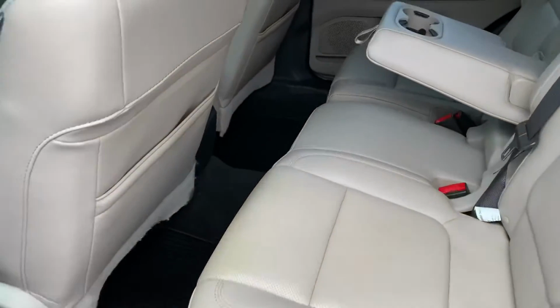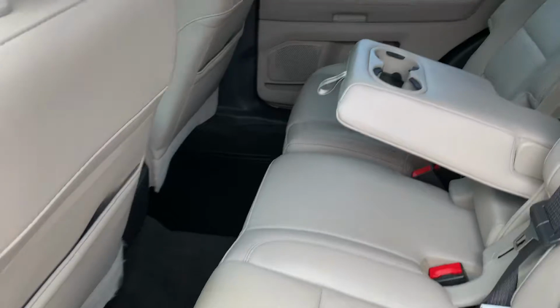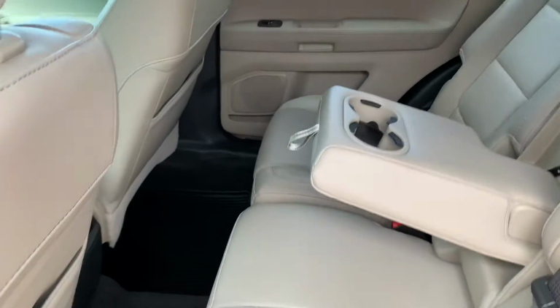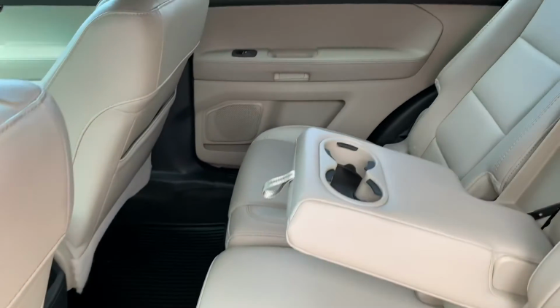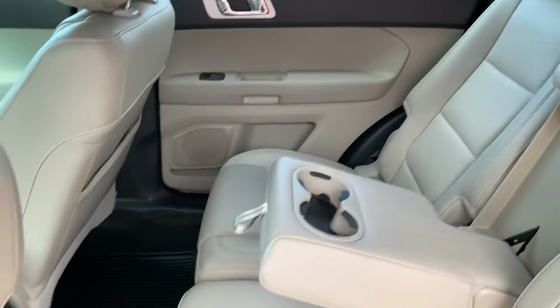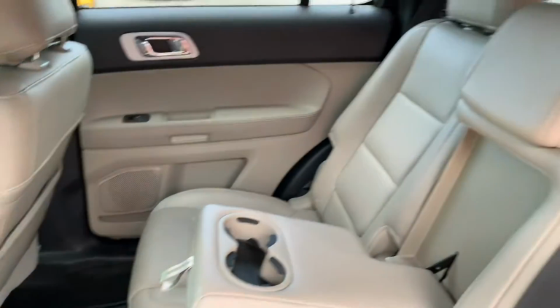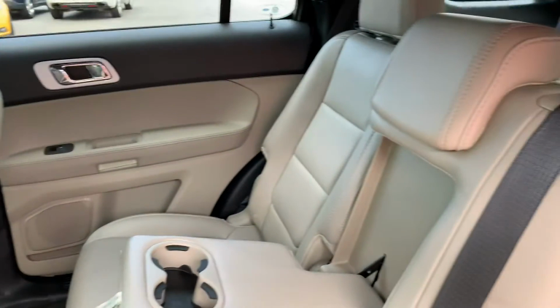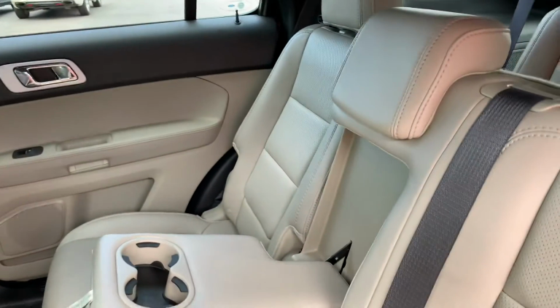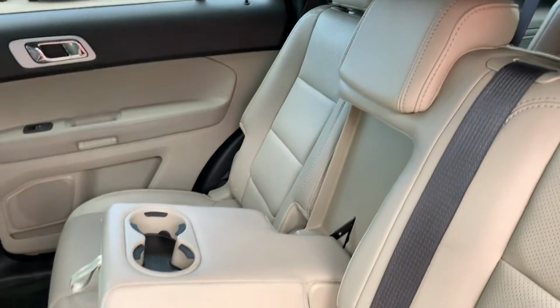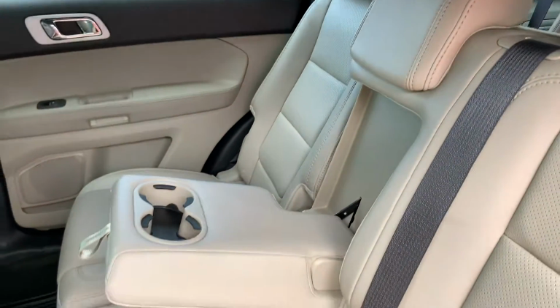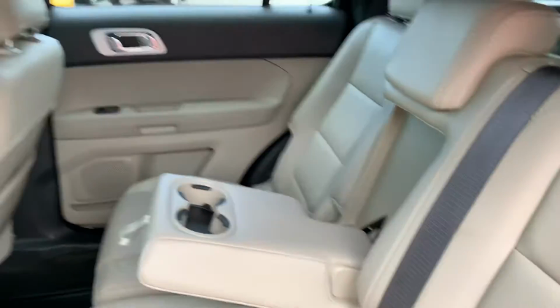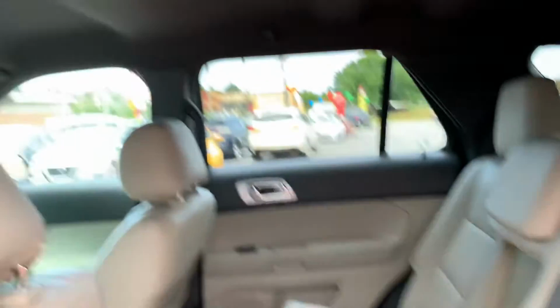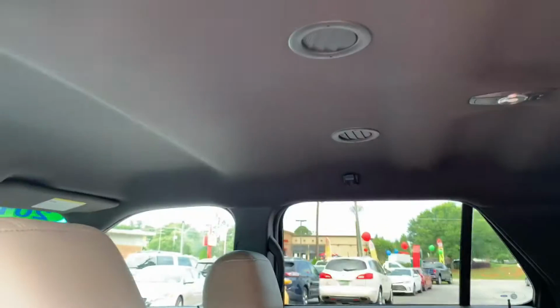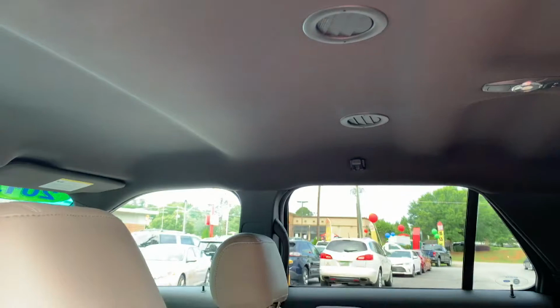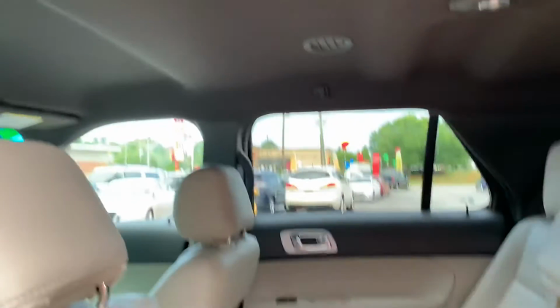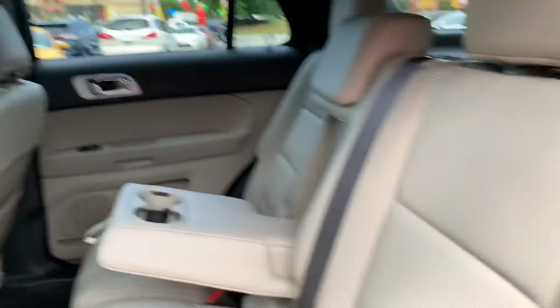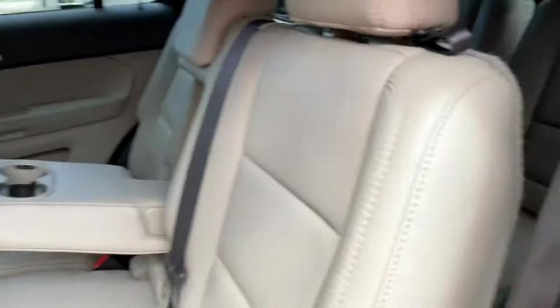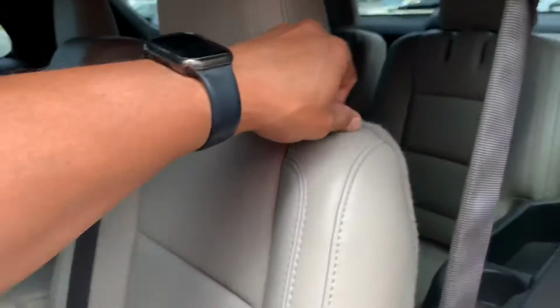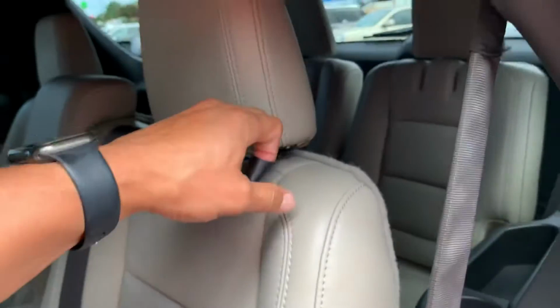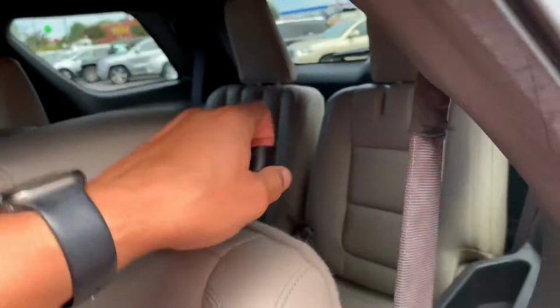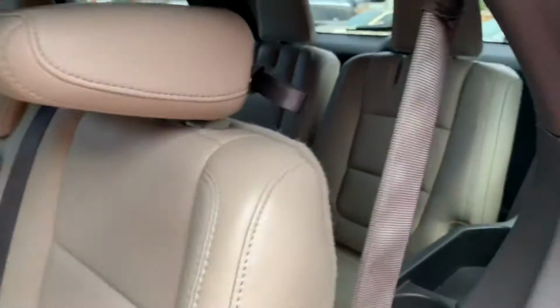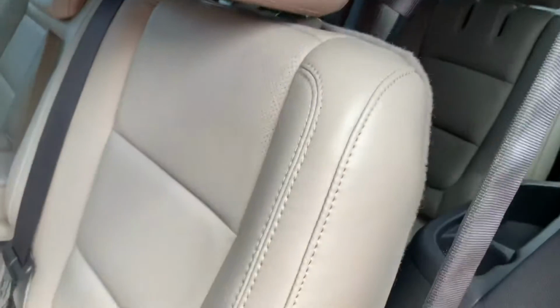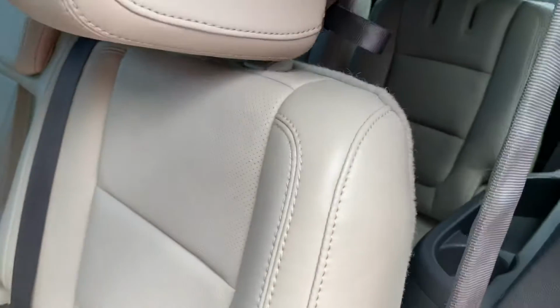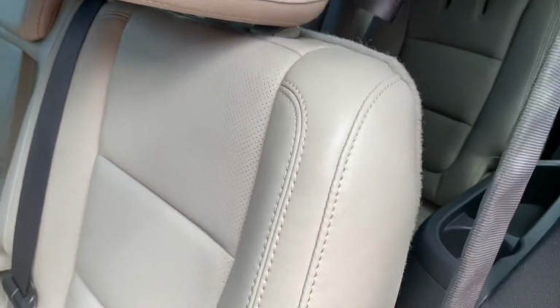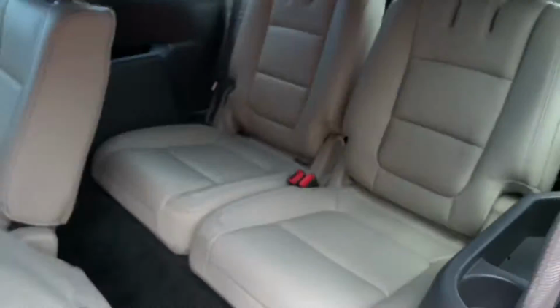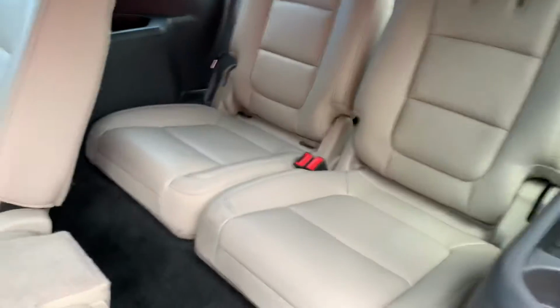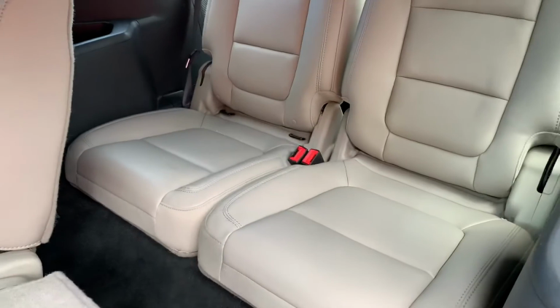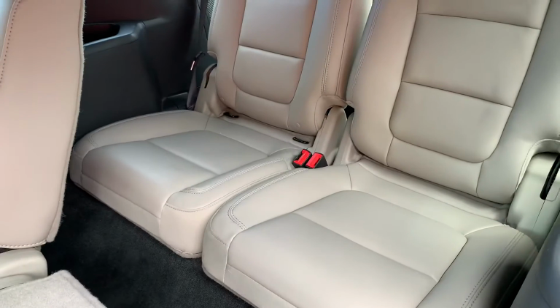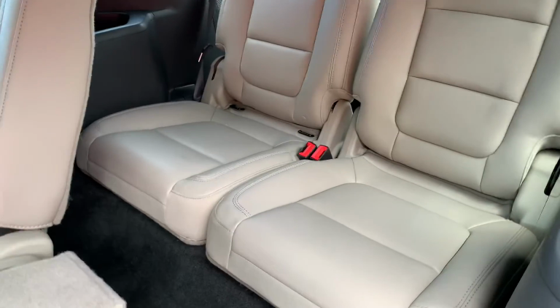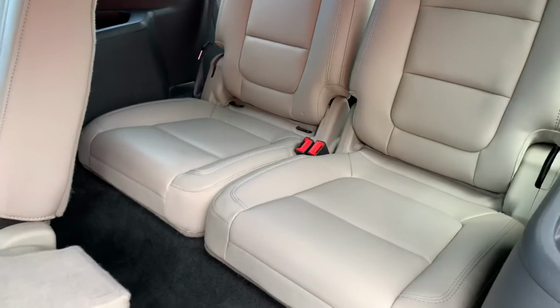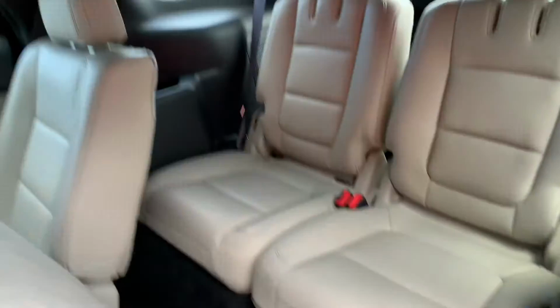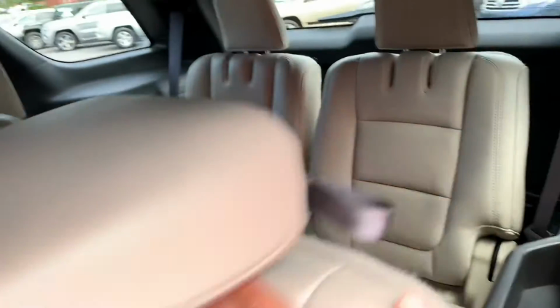The rear has the bench seat on the second row. Black headliner, which I love. And the third row right there, and it also folds too.